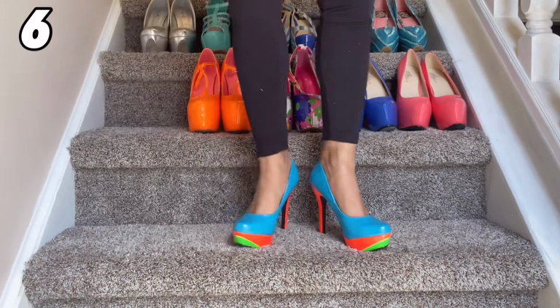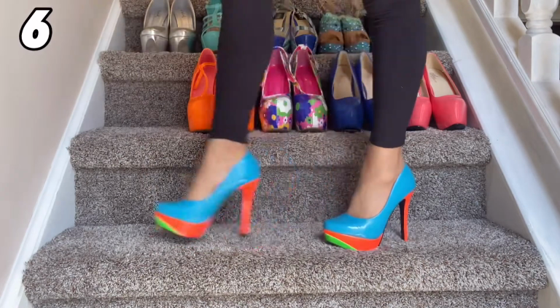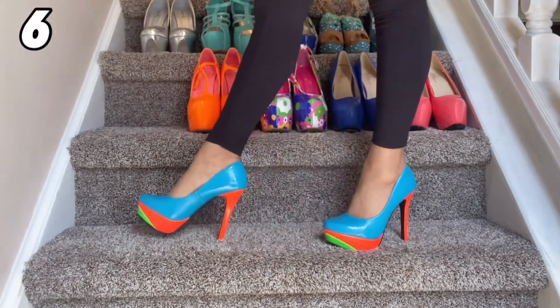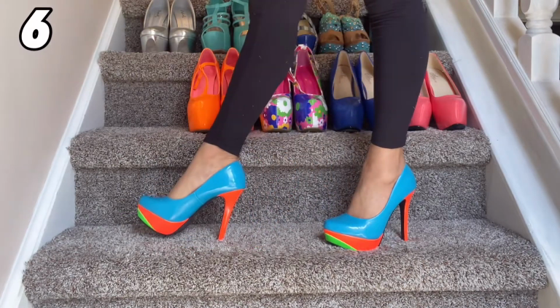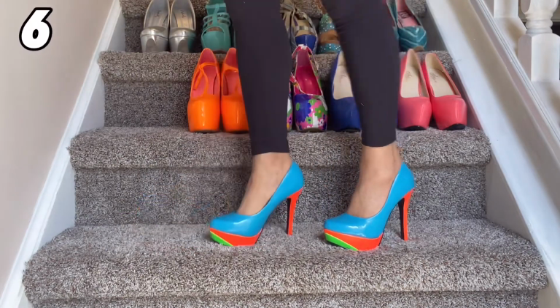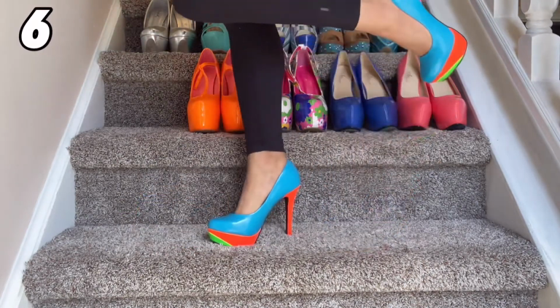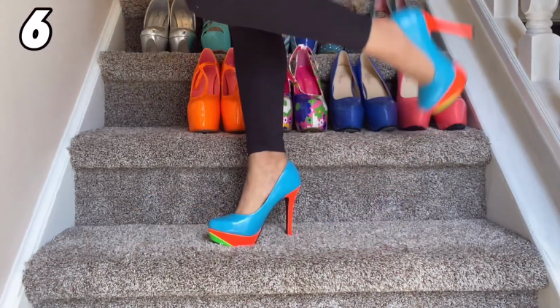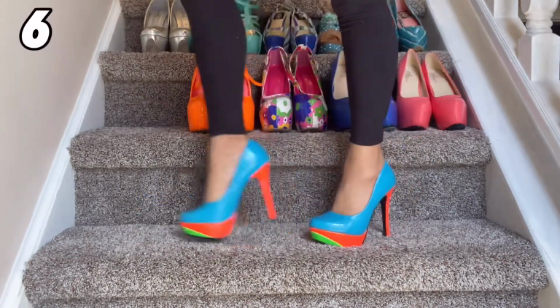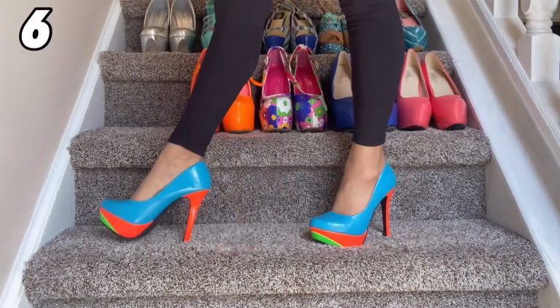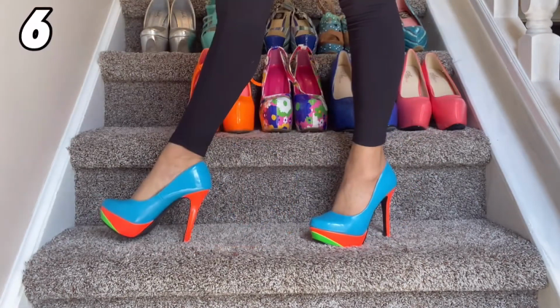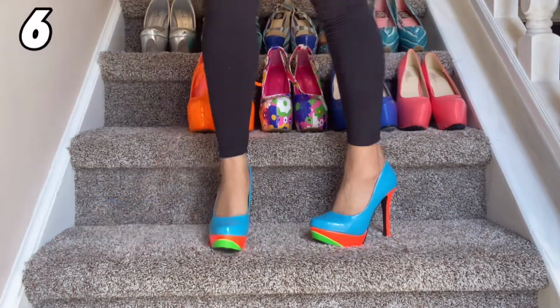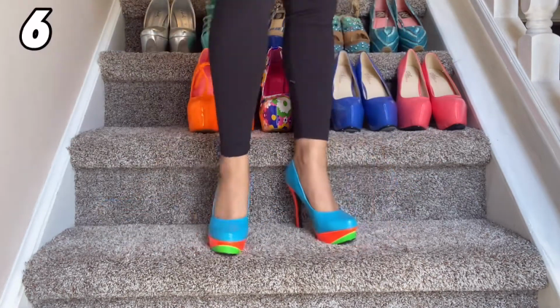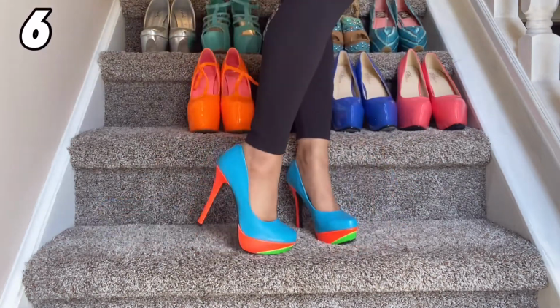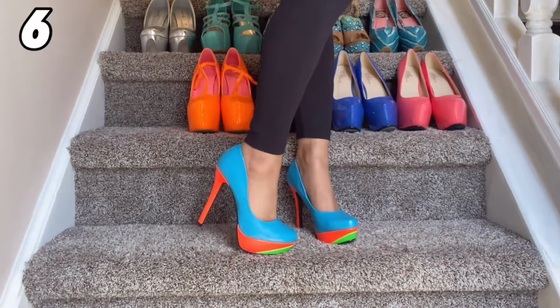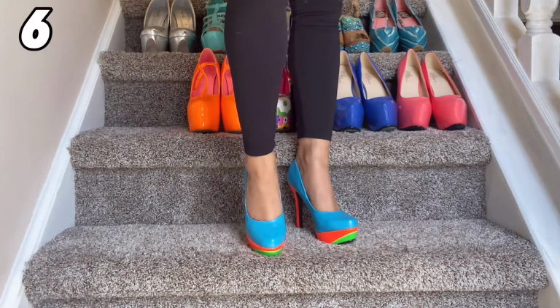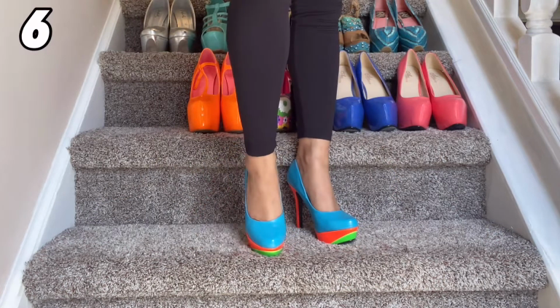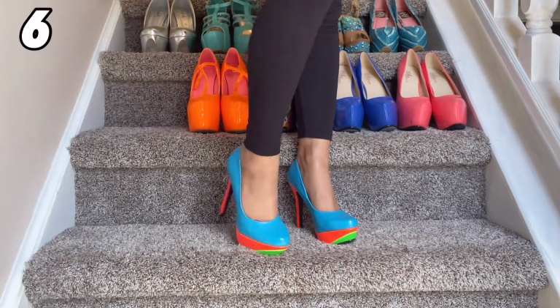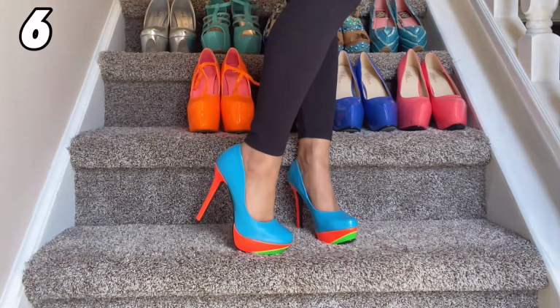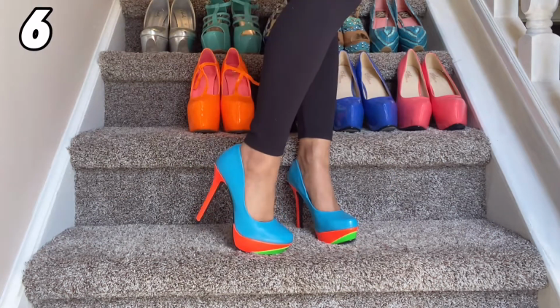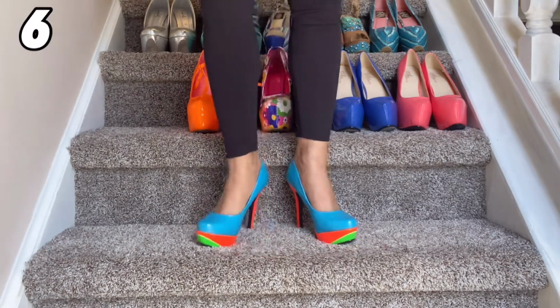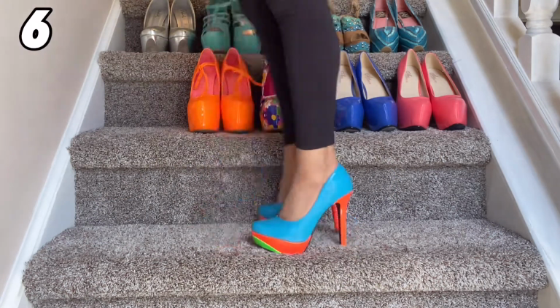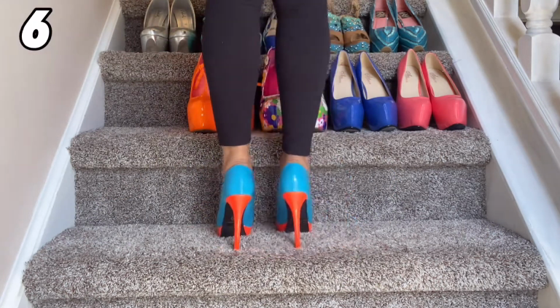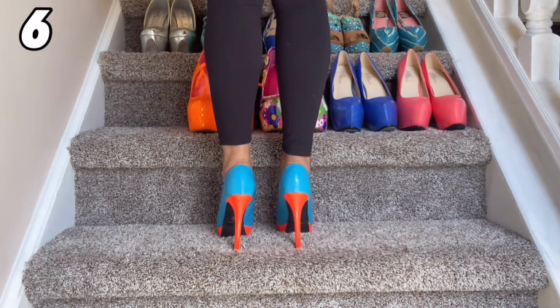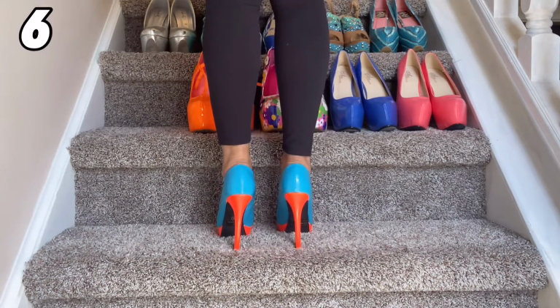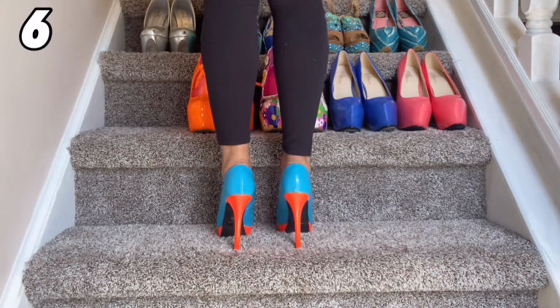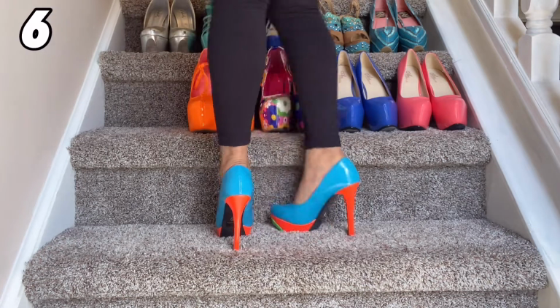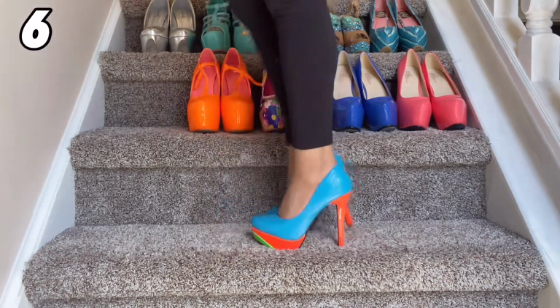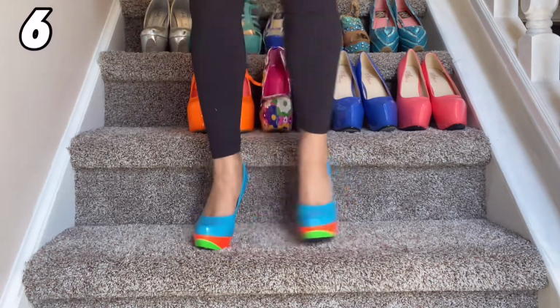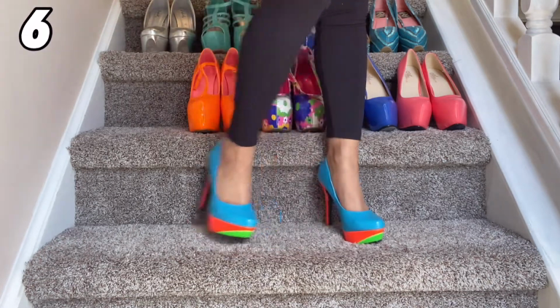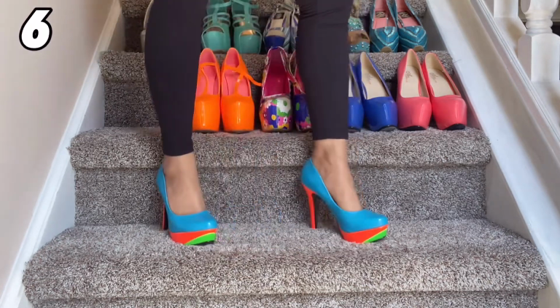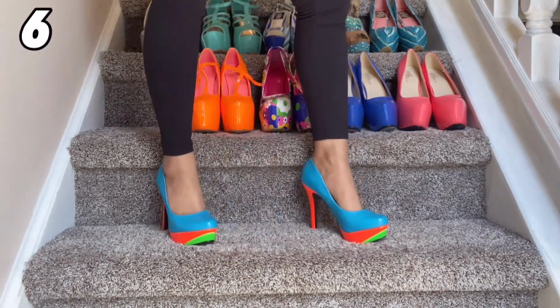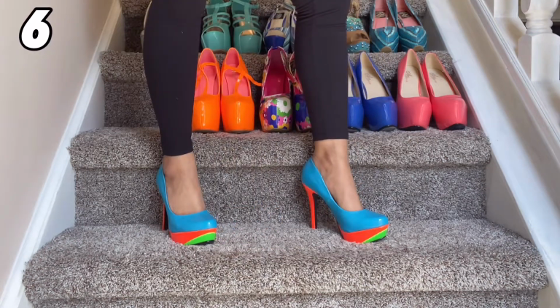This next pair is so incredibly fun. We have like another color block style neon situation going on, but these colors are gorgeous too with the blue, the orange, and the green. I just wish the heel height was just a little bit higher, but this is an incredibly fun looking shoe.